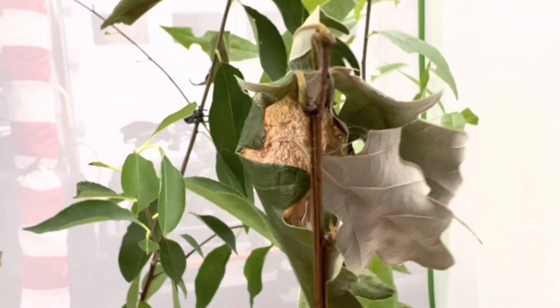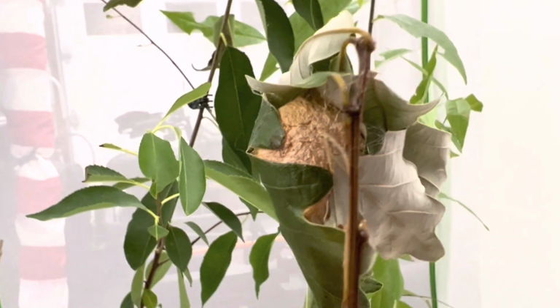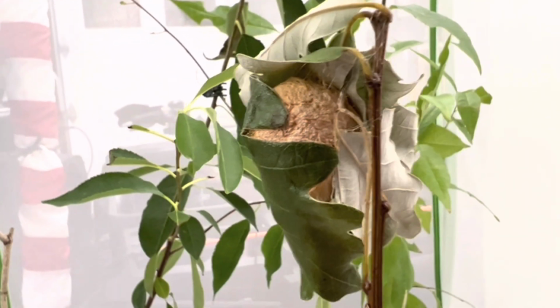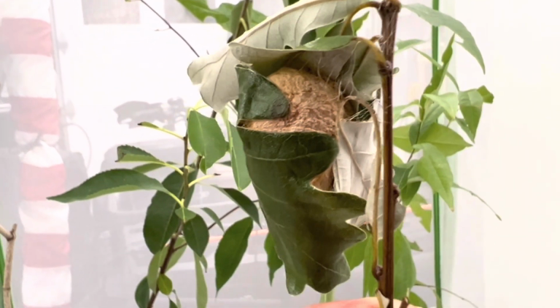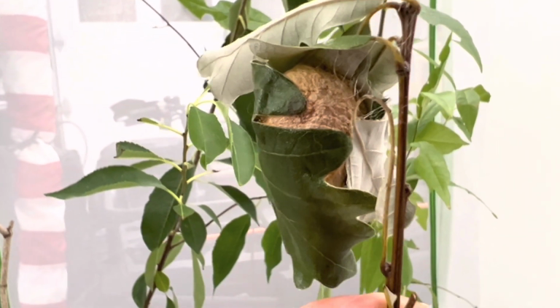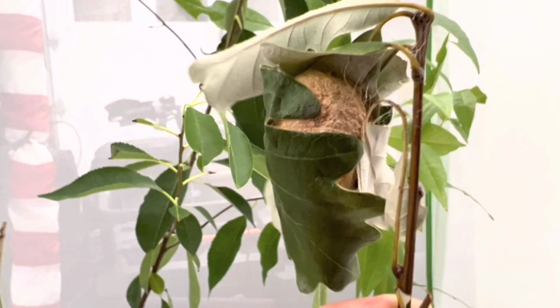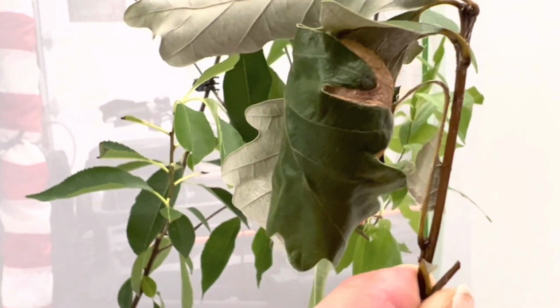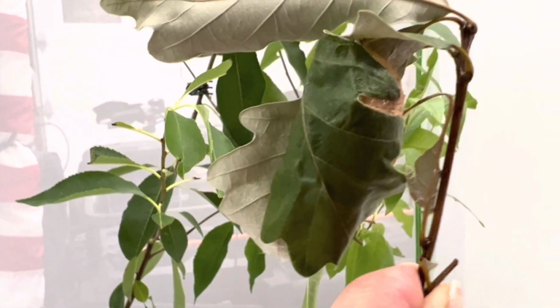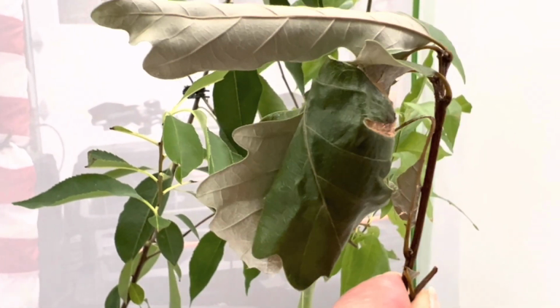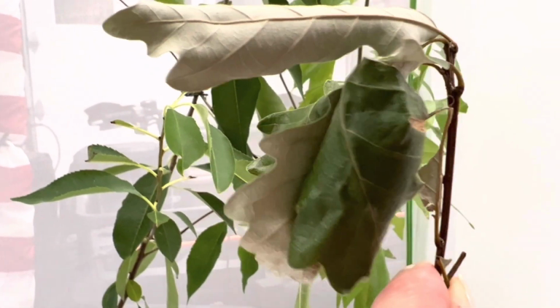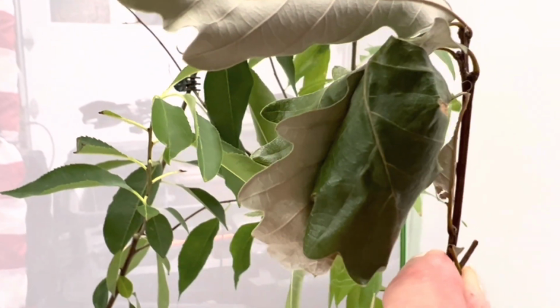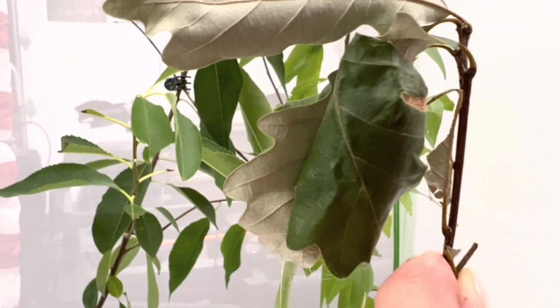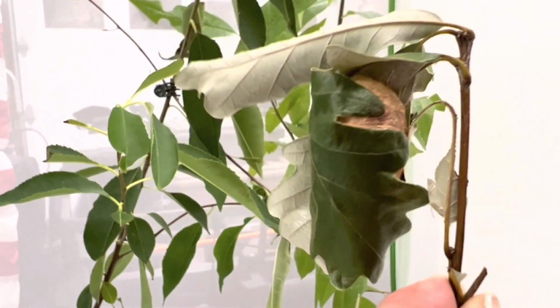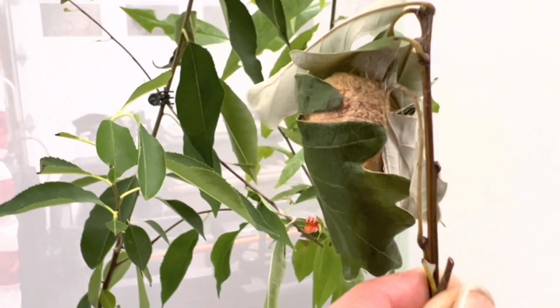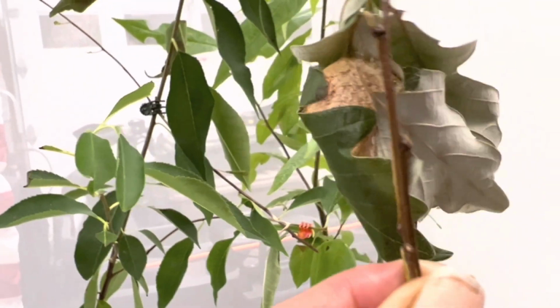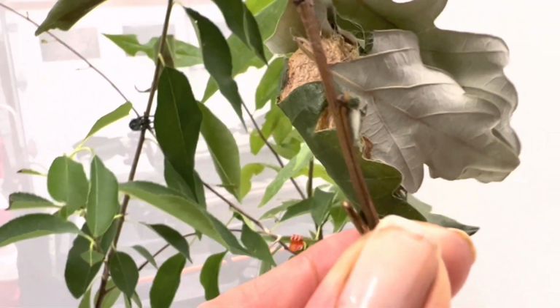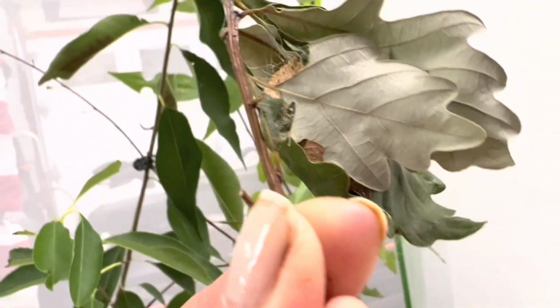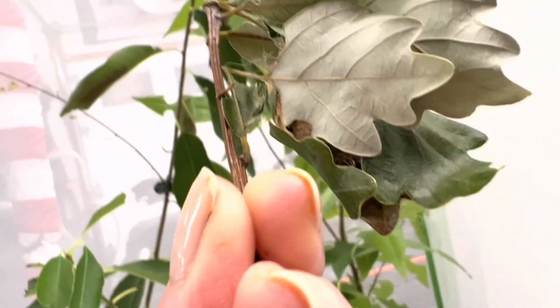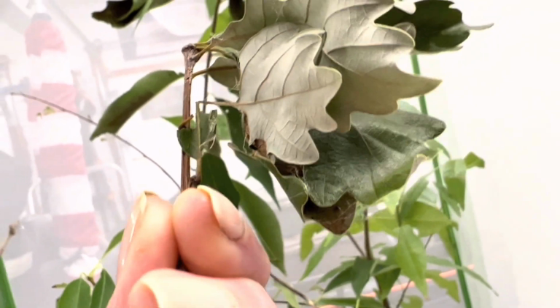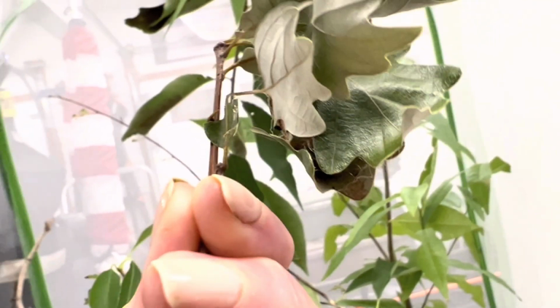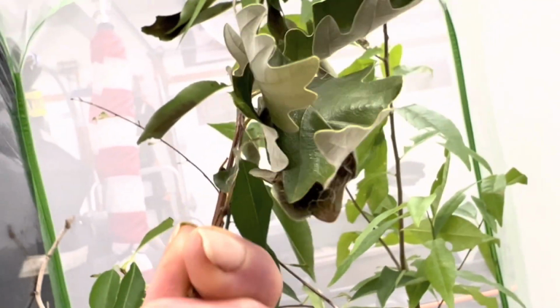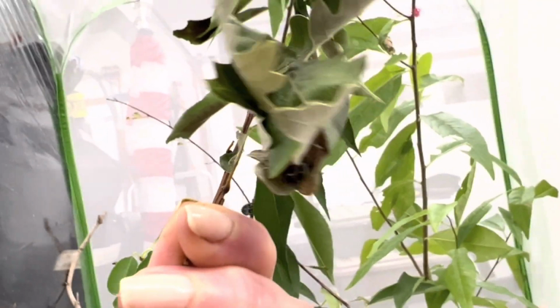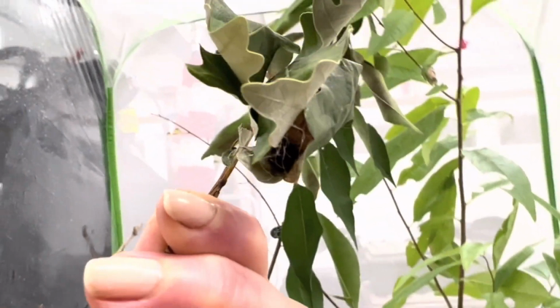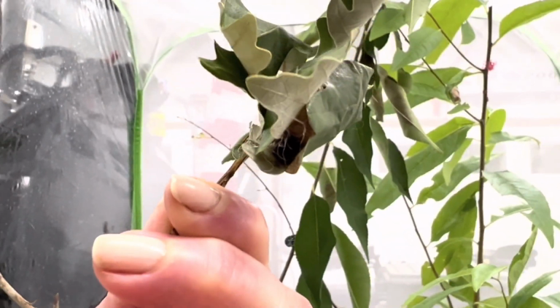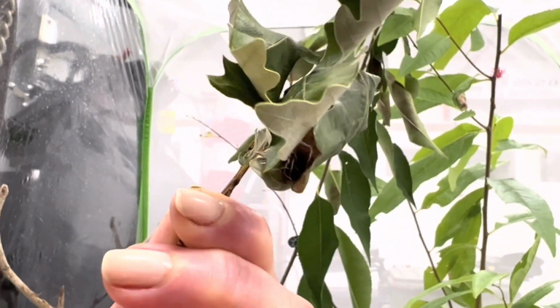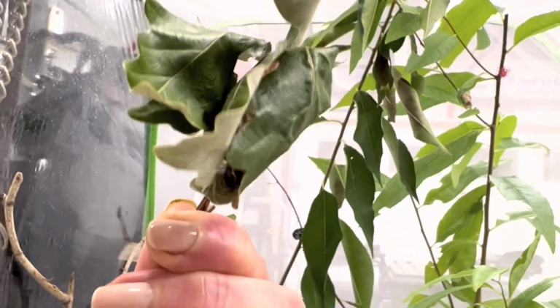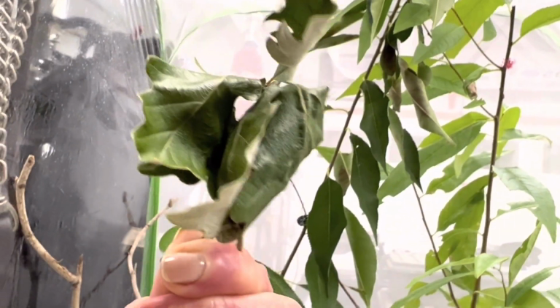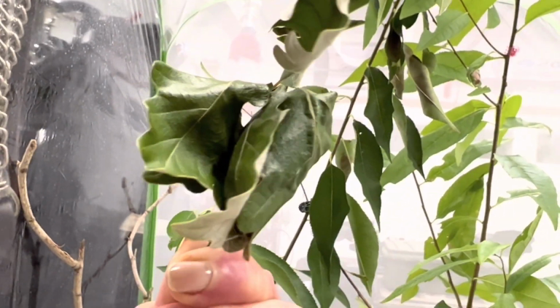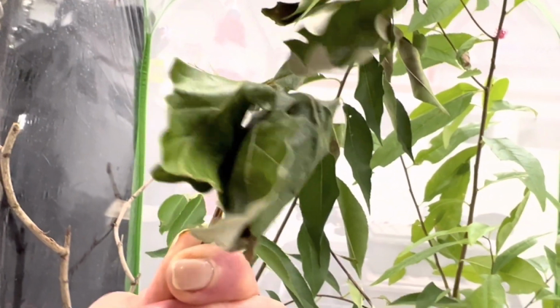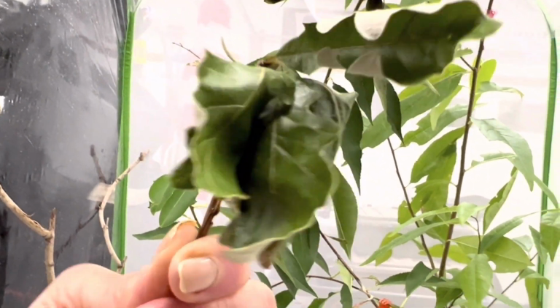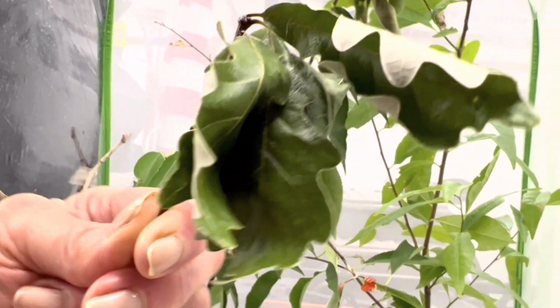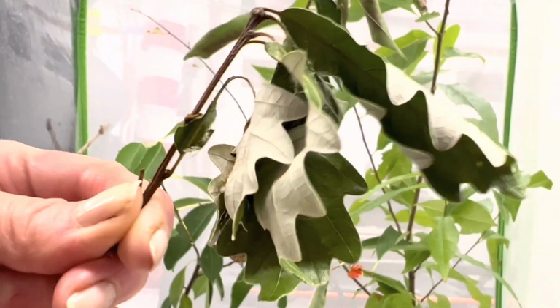After a day or so, the cocoon is complete, and the silk will darken to a brown color. Then it's just a matter of time. If the moth believes there is enough warm weather left, it can hatch in four to six weeks. Otherwise, it may overwinter, and we won't see them until spring.